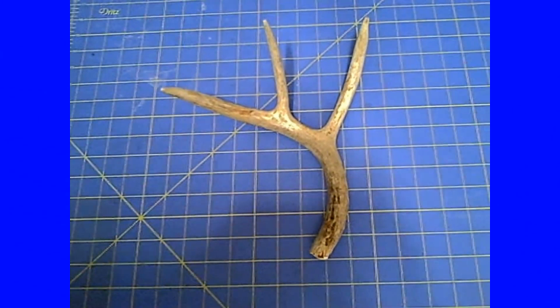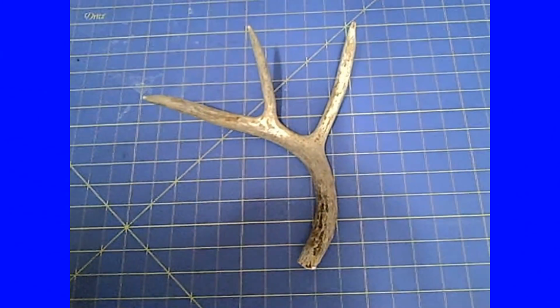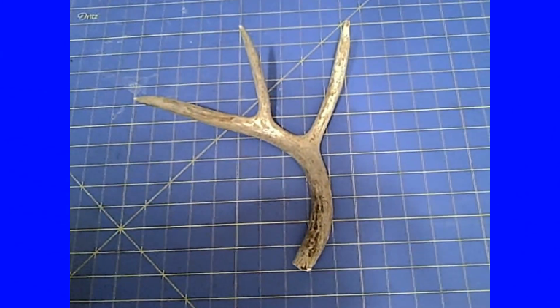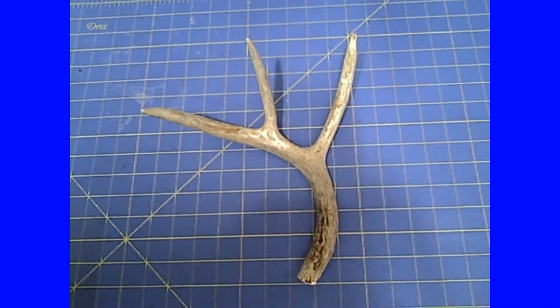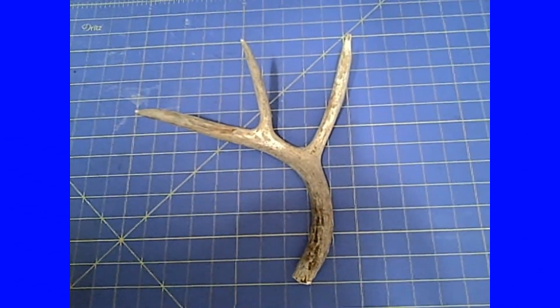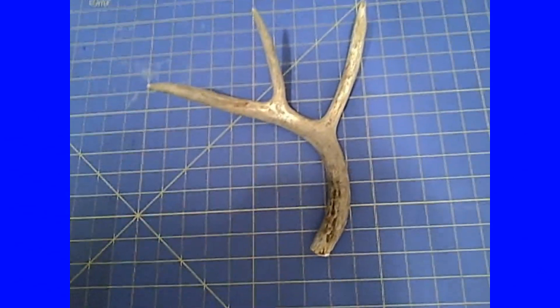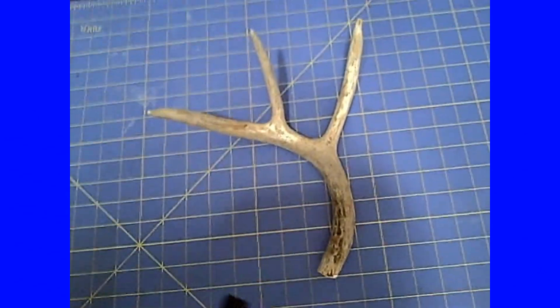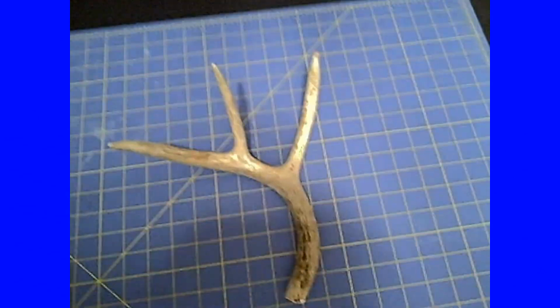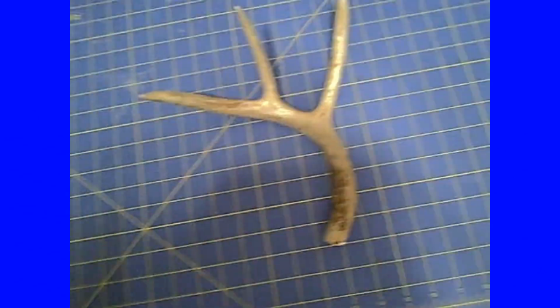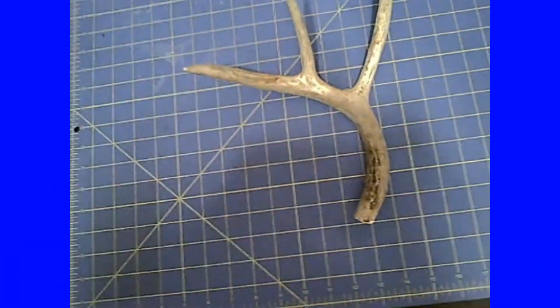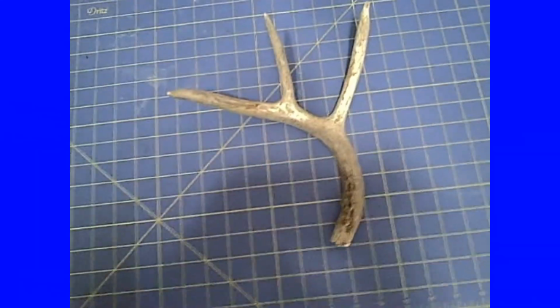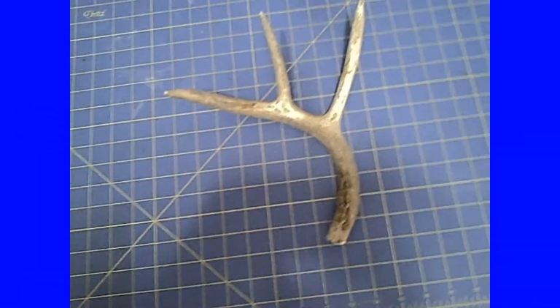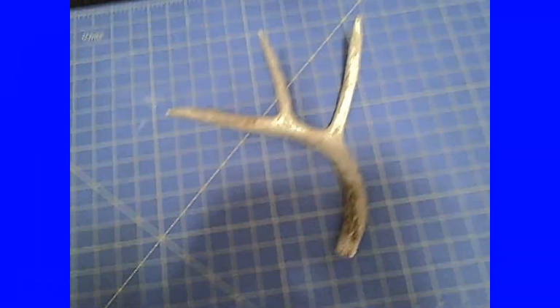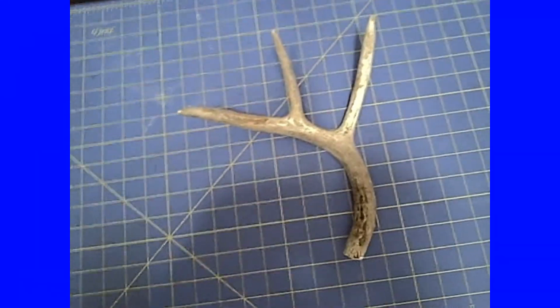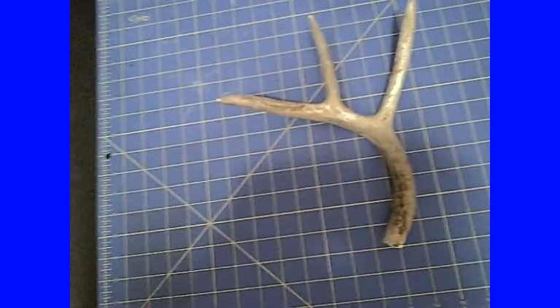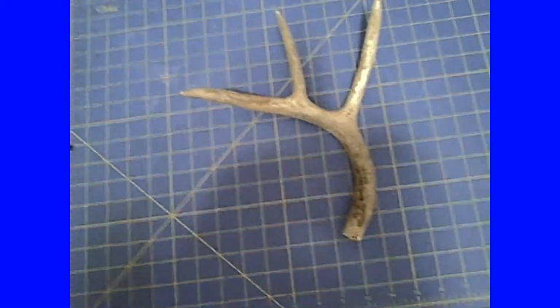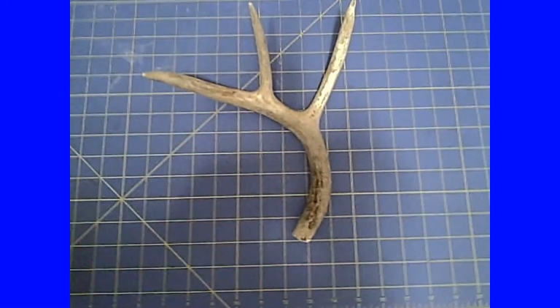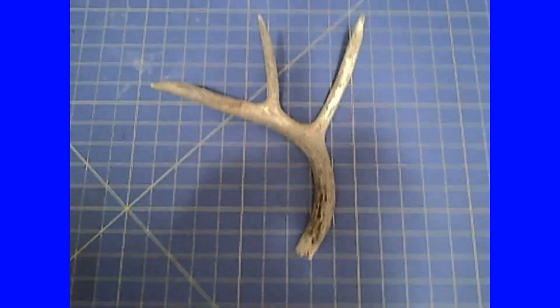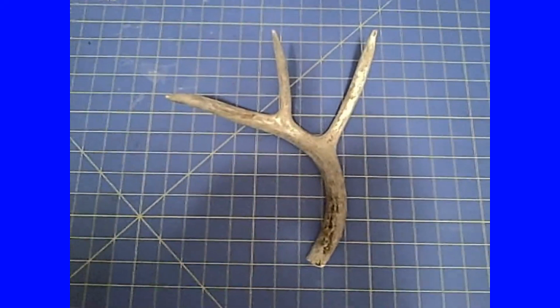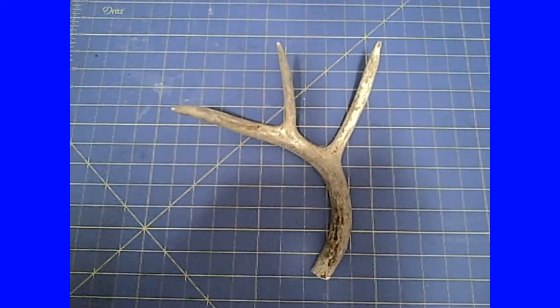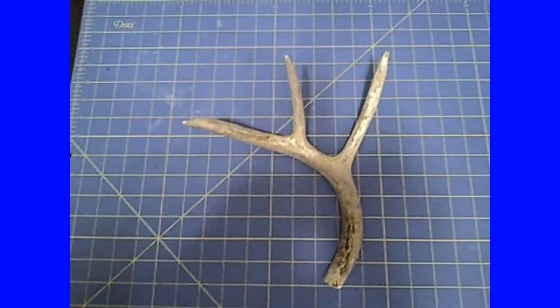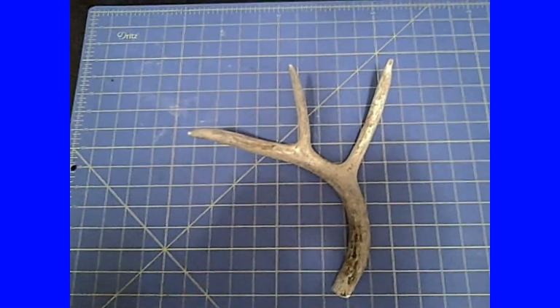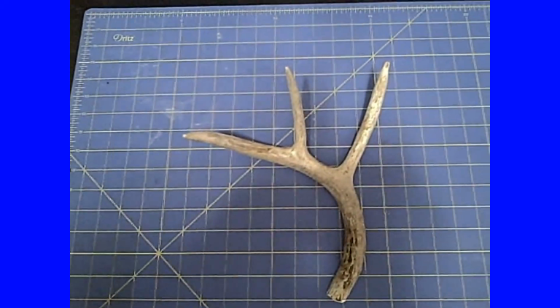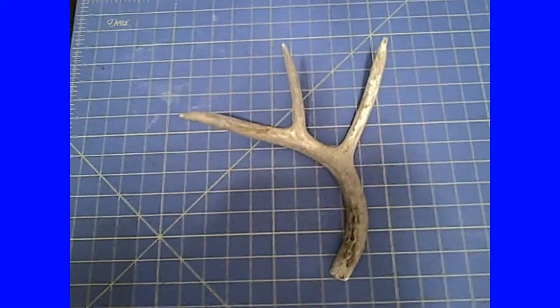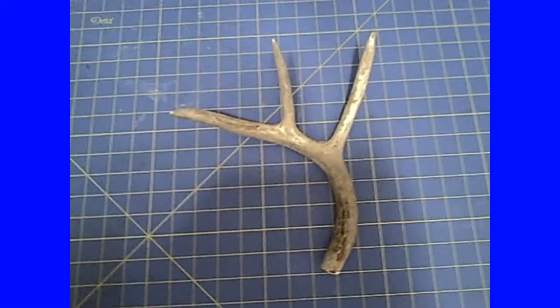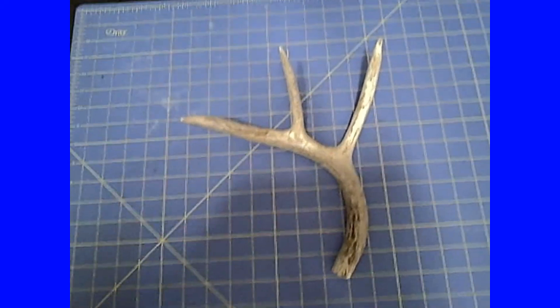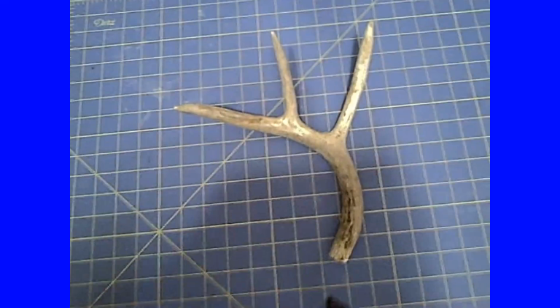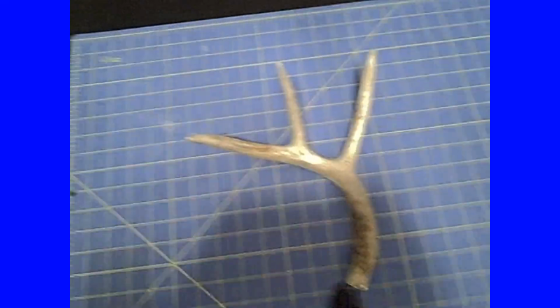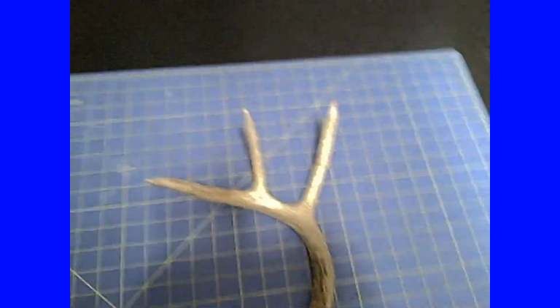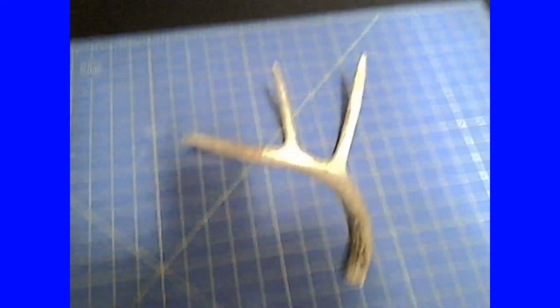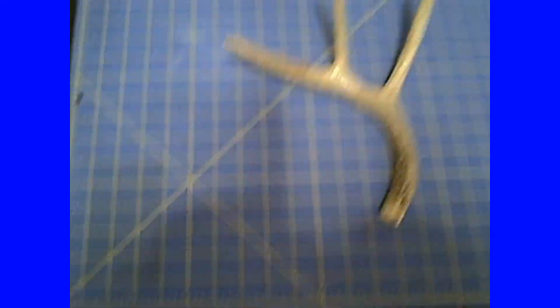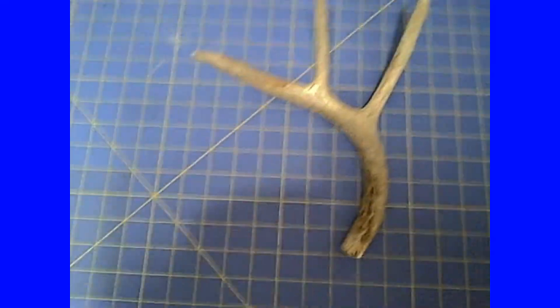Today on Rocket's Junk we're going to take a look at this broken antler that I recovered during my tenure as a wastewater lagoon manager for a famous pickle company.